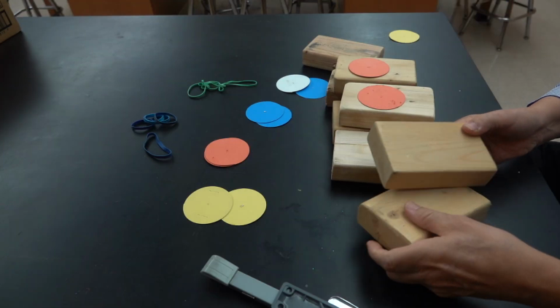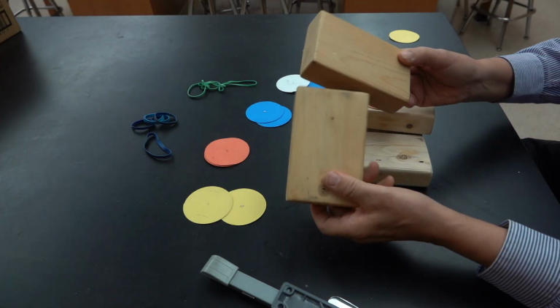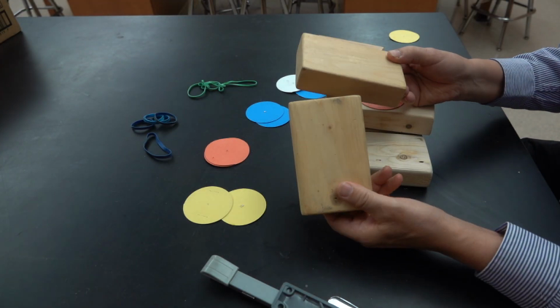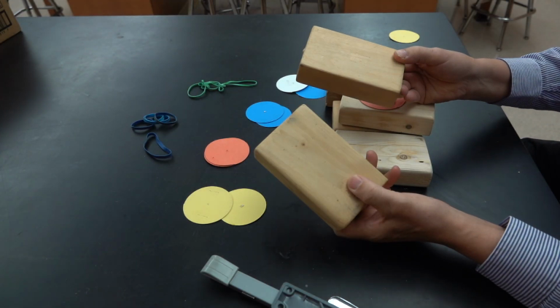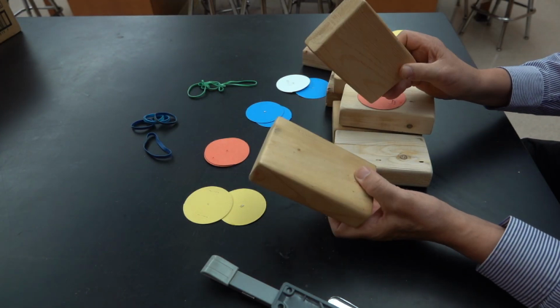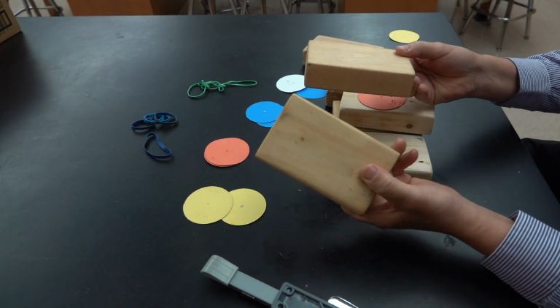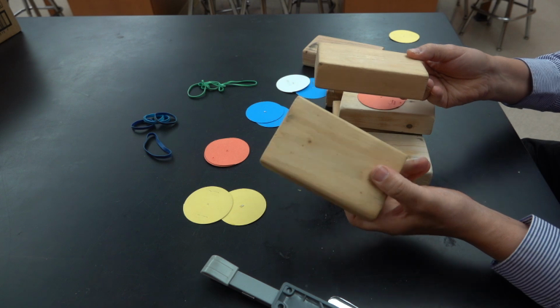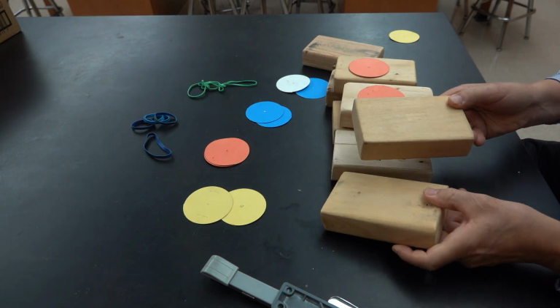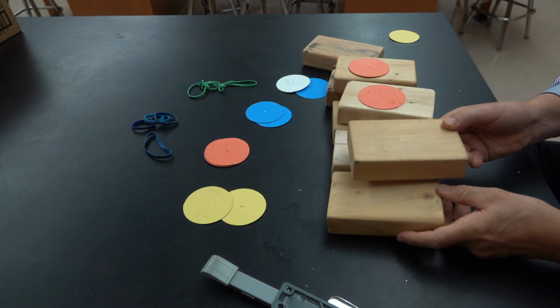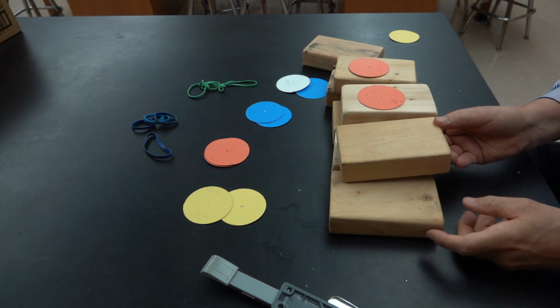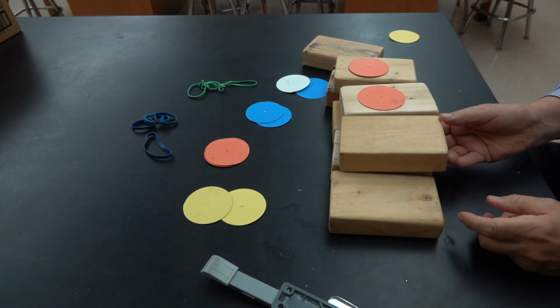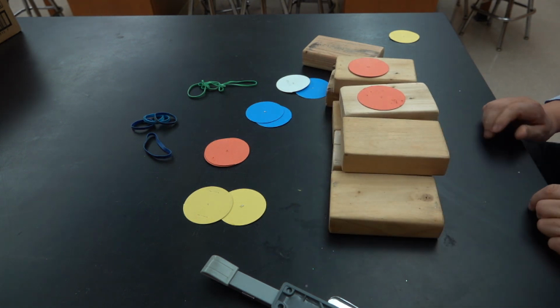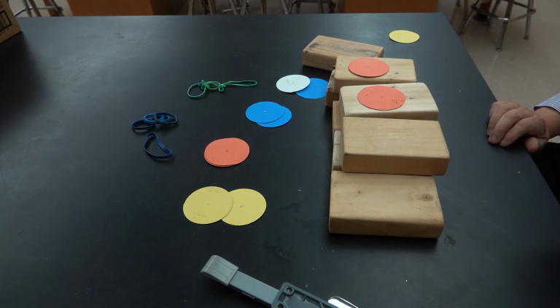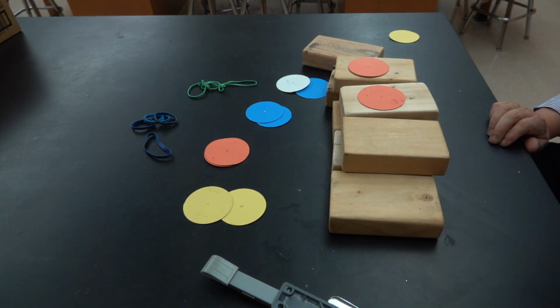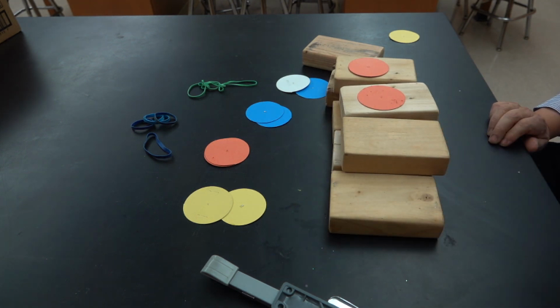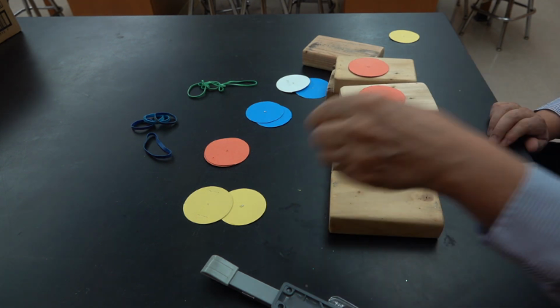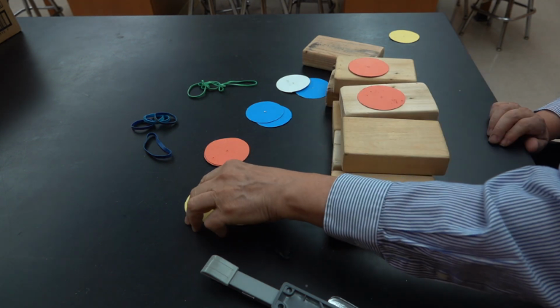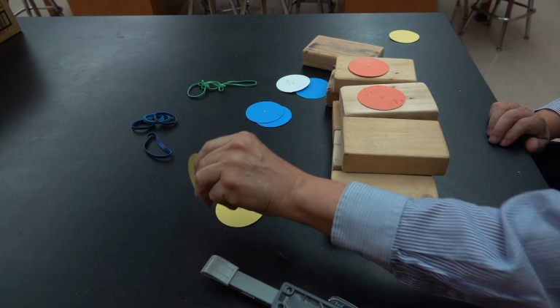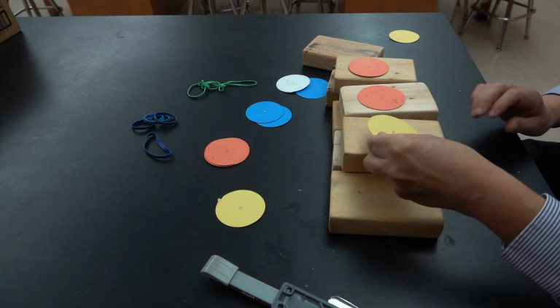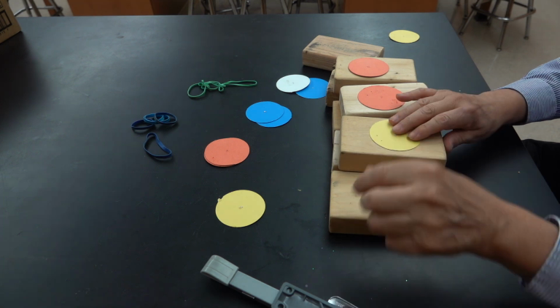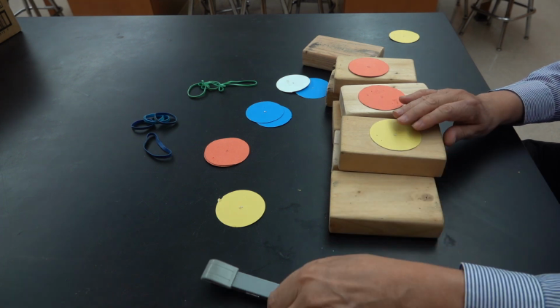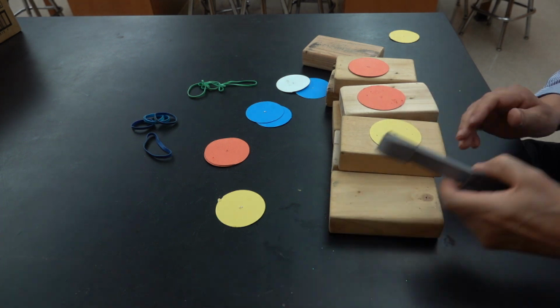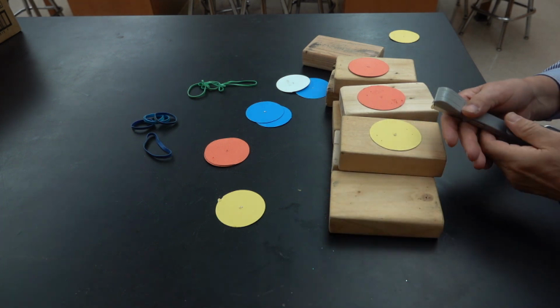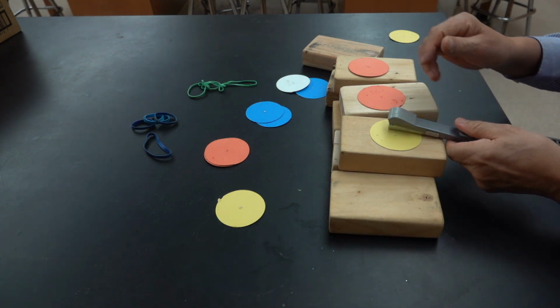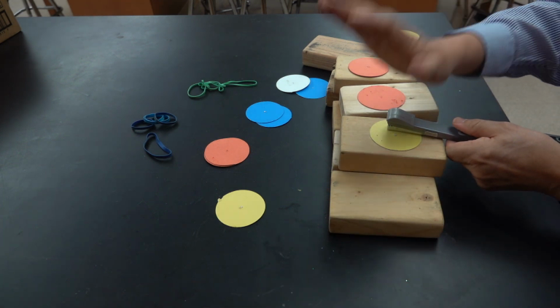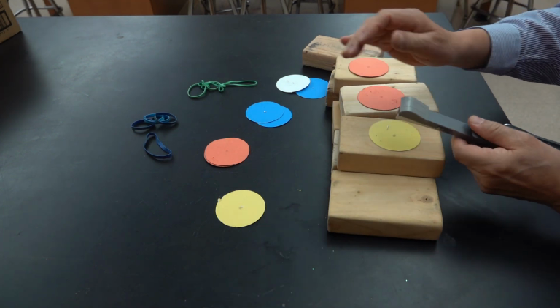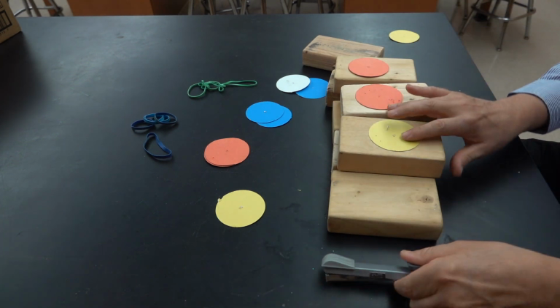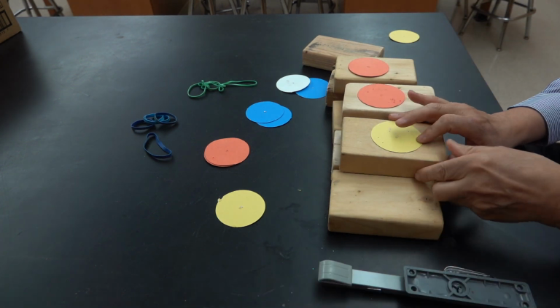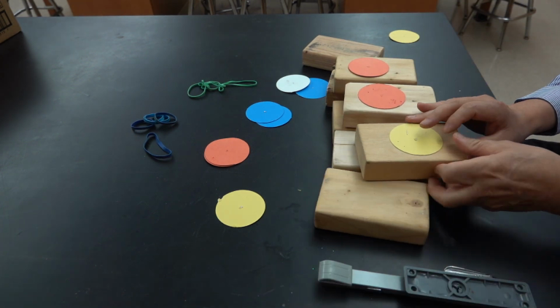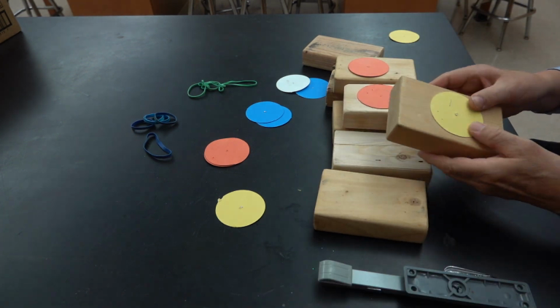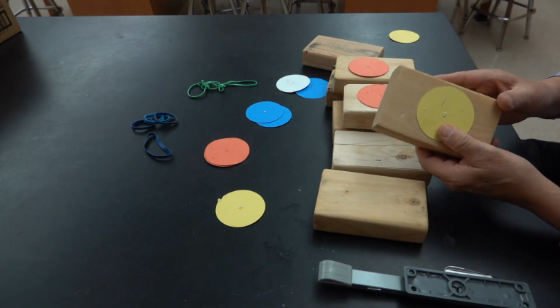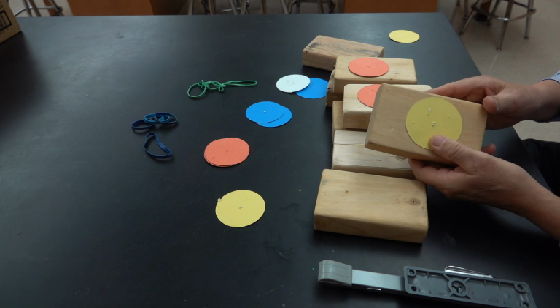The blocks were cut out of 2x4s and they're about 5 inches long. I like this size, but it is possible to go much smaller. The blocks can be identified with pieces of carded paper, or they could be painted.